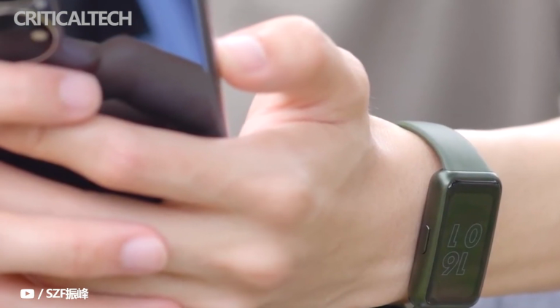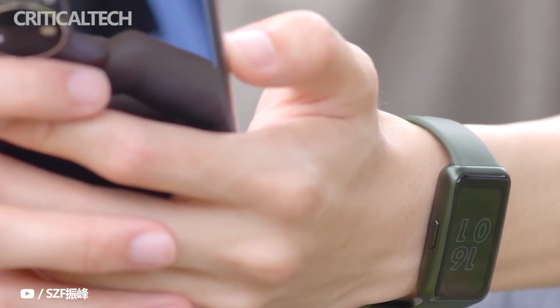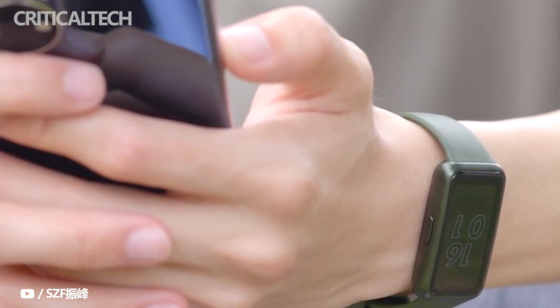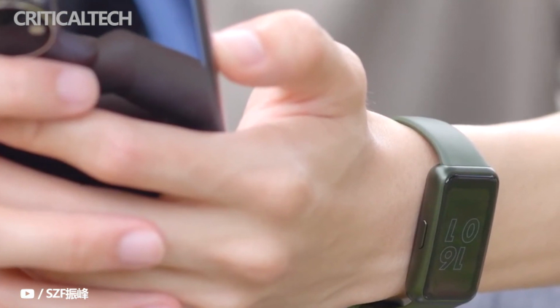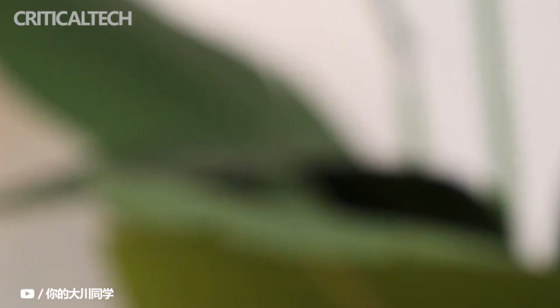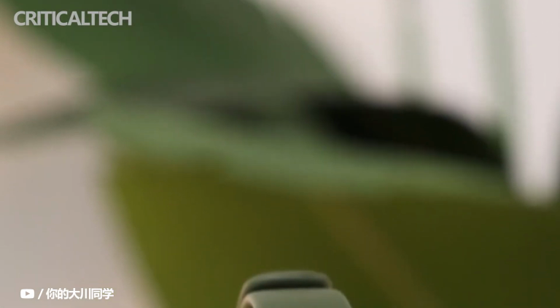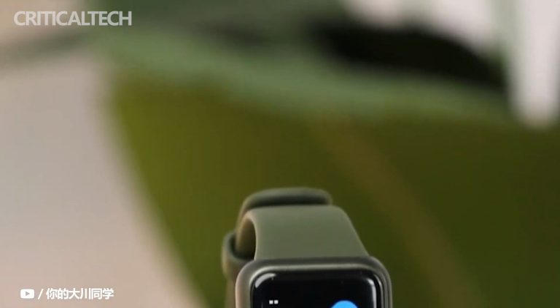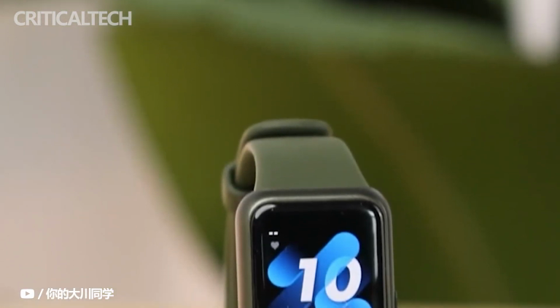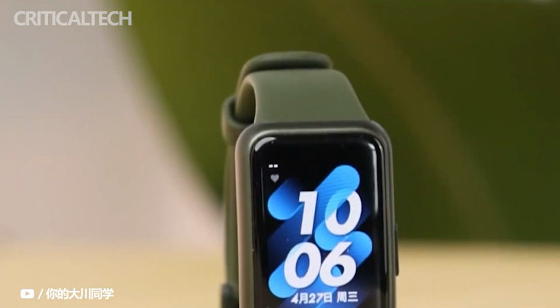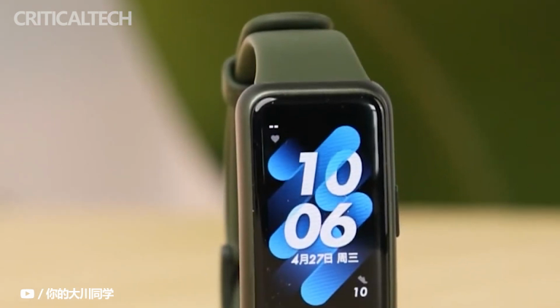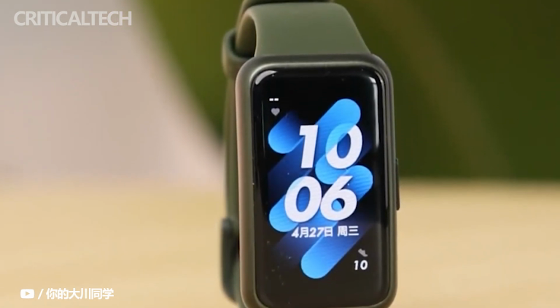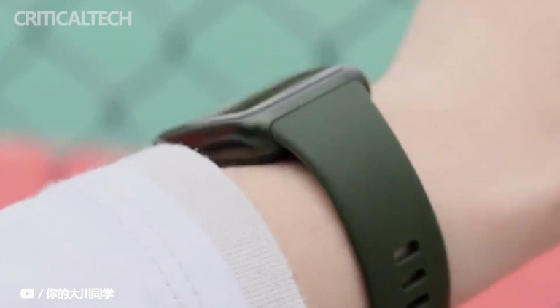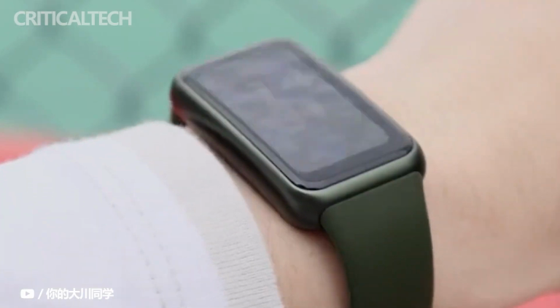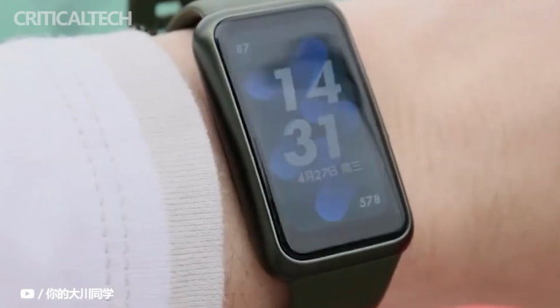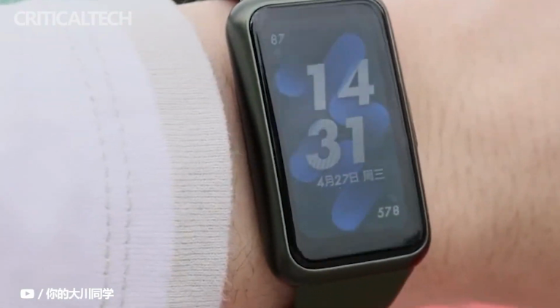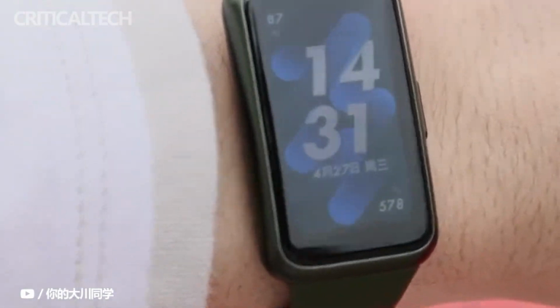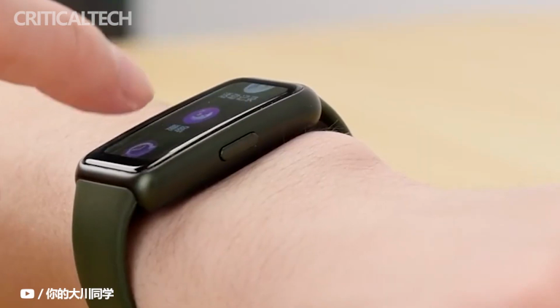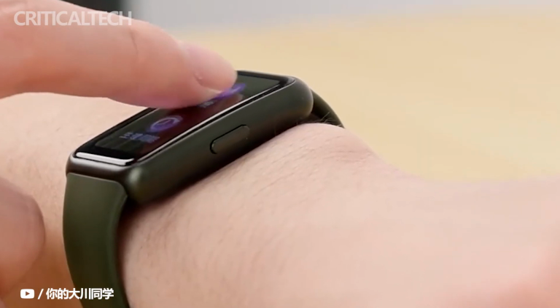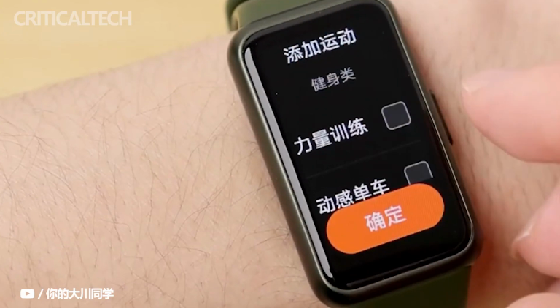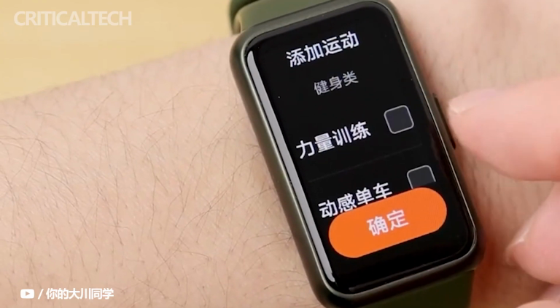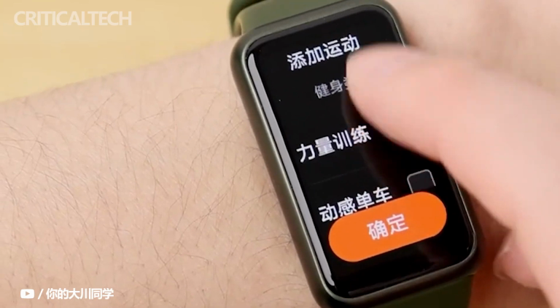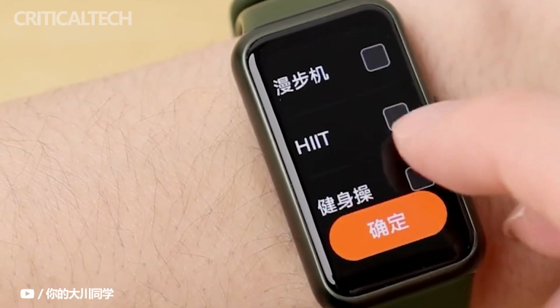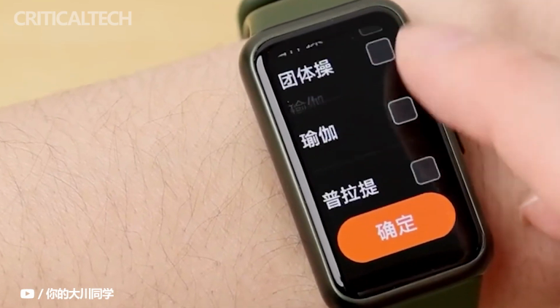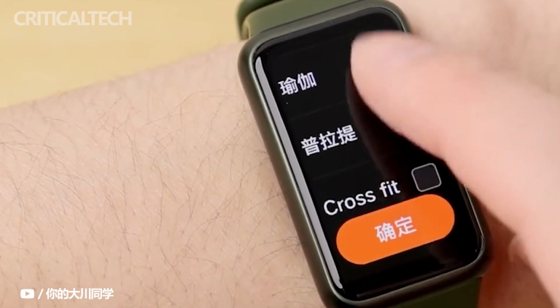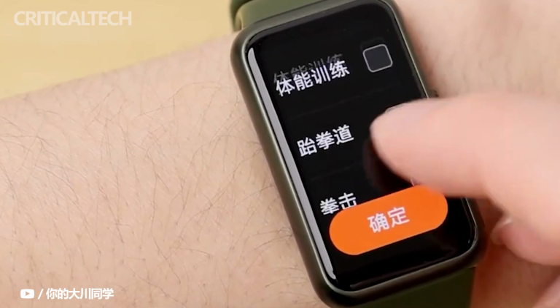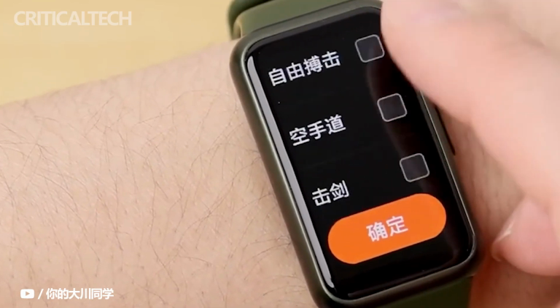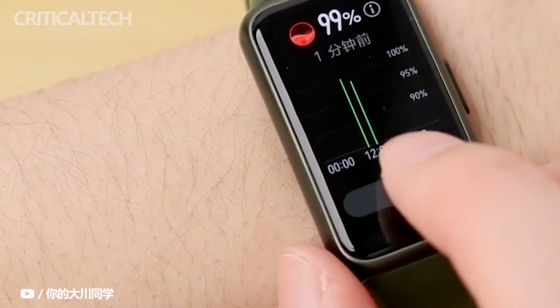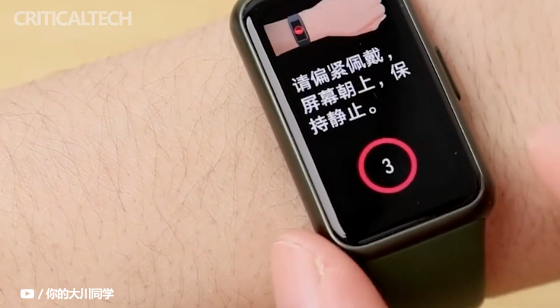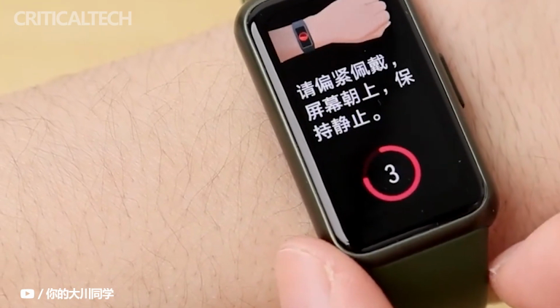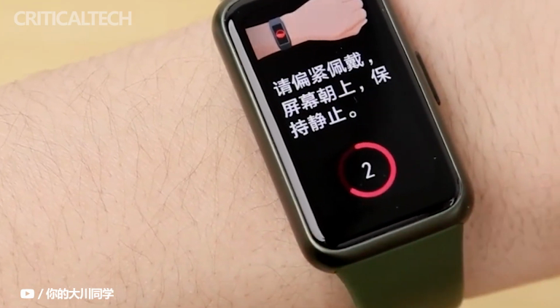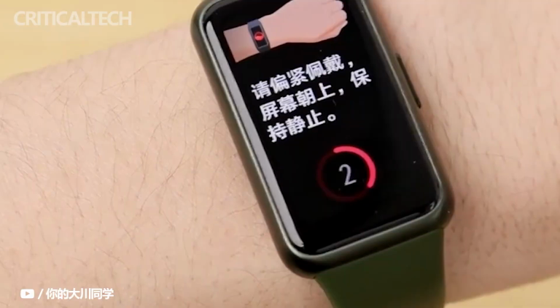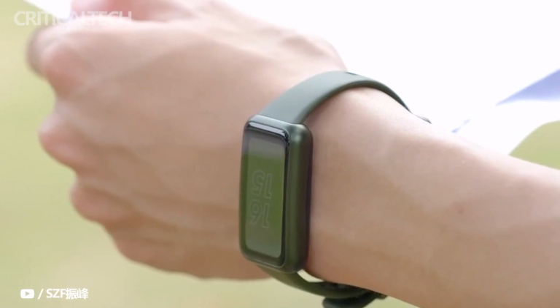Since the development of smart bracelets, it has maintained a high-speed development momentum. For example, in terms of functions, it has changed from a simple pedometer to the current heart rate monitoring, ECG monitoring, blood oxygen monitoring, mobile payment, etc. The functions are constantly changing.